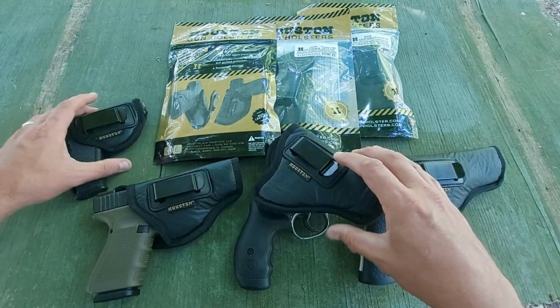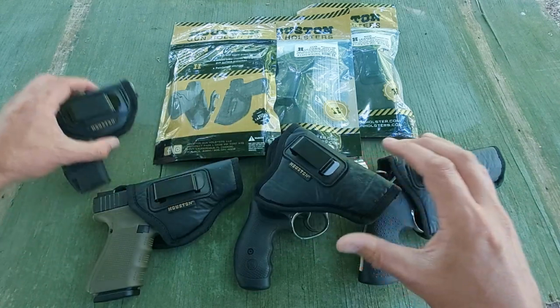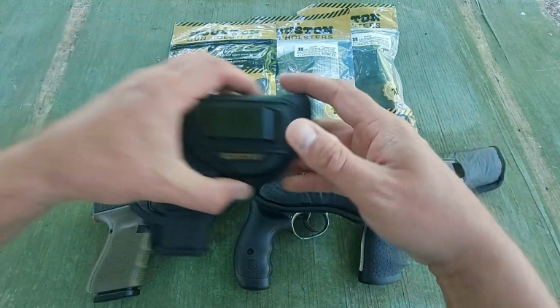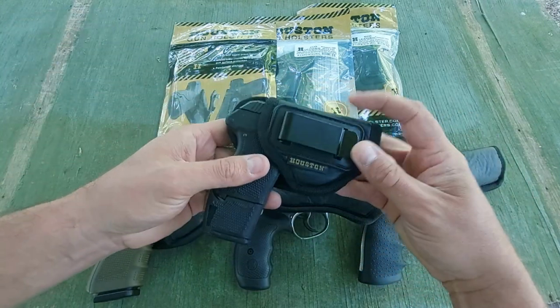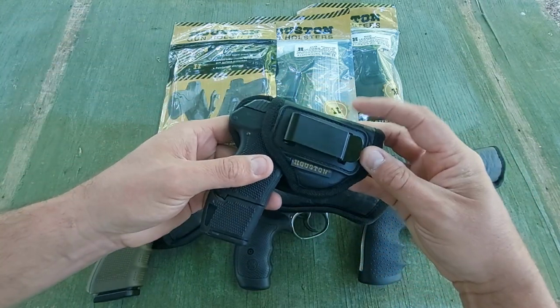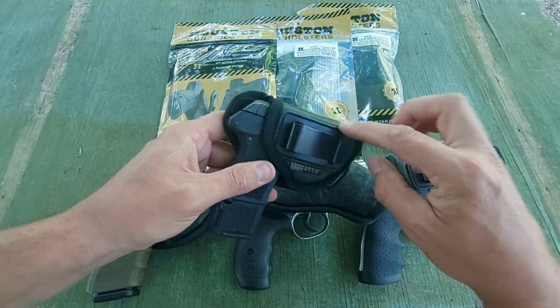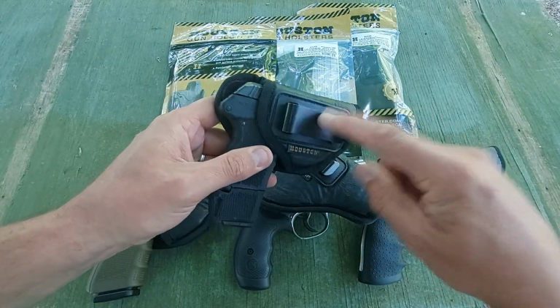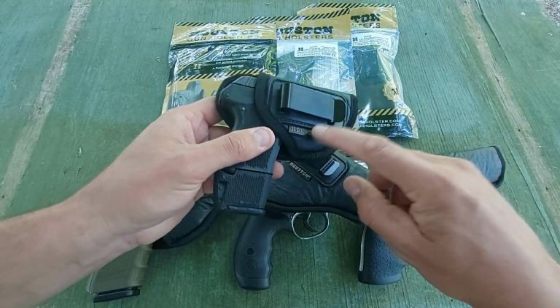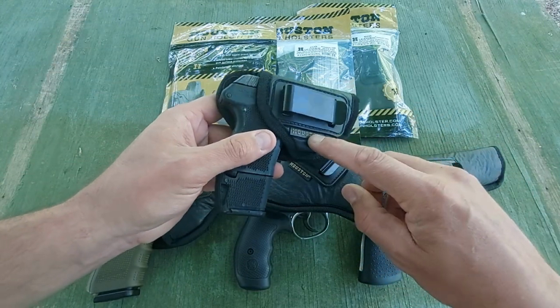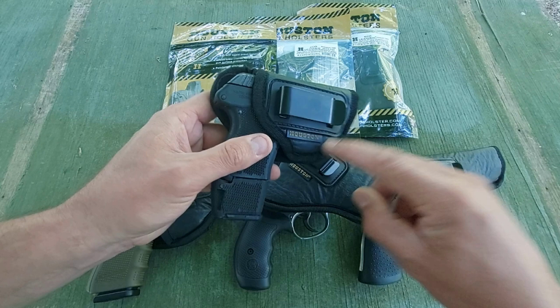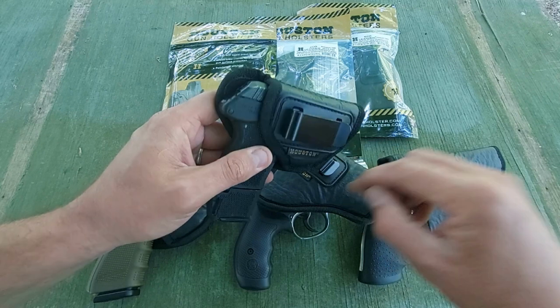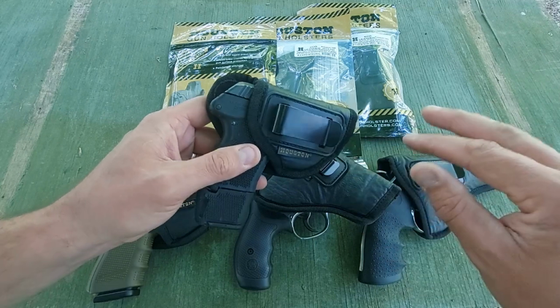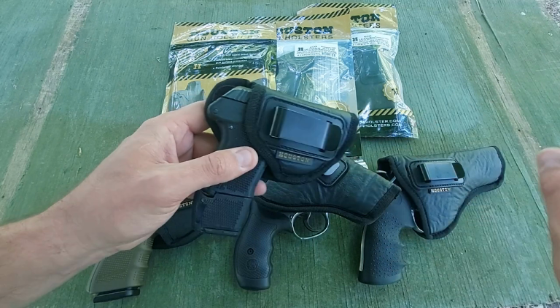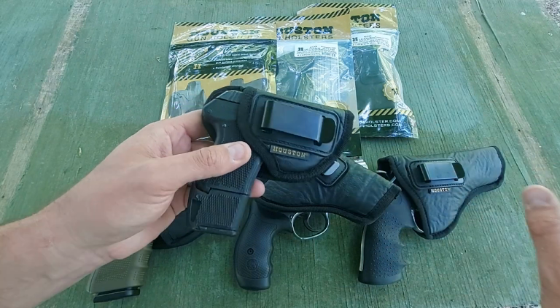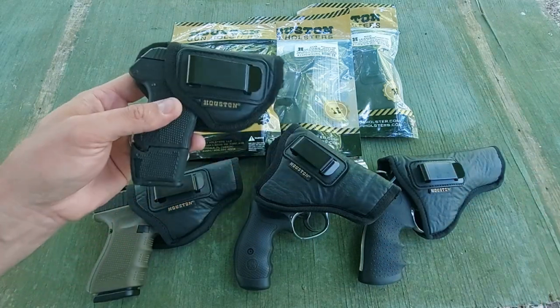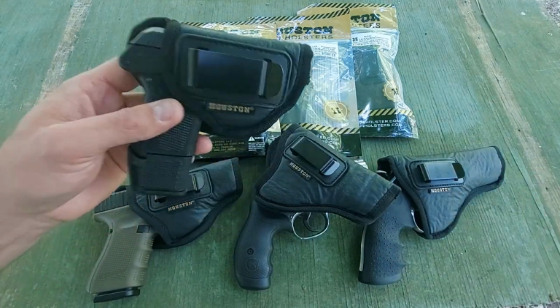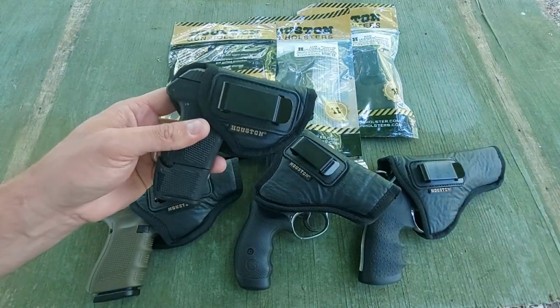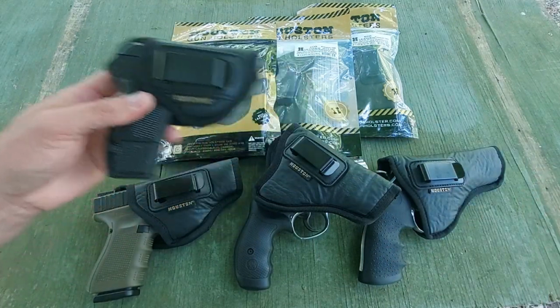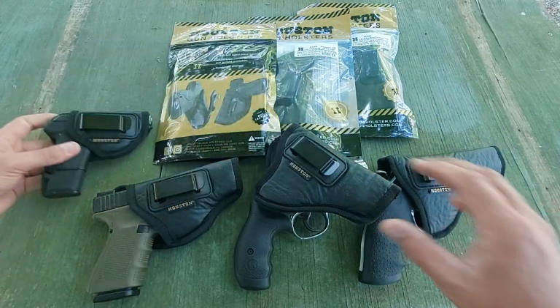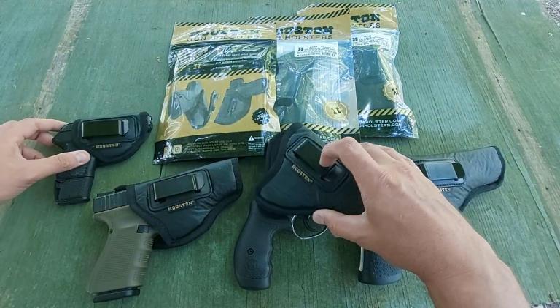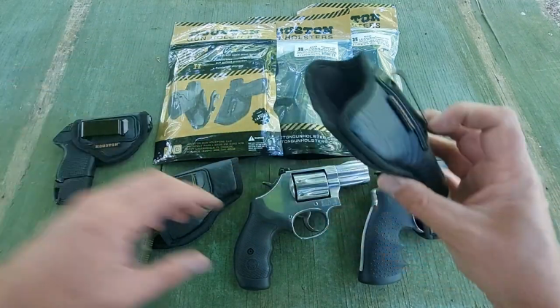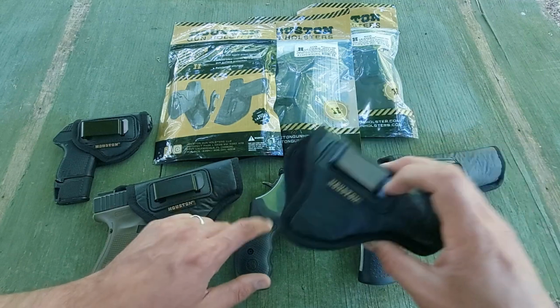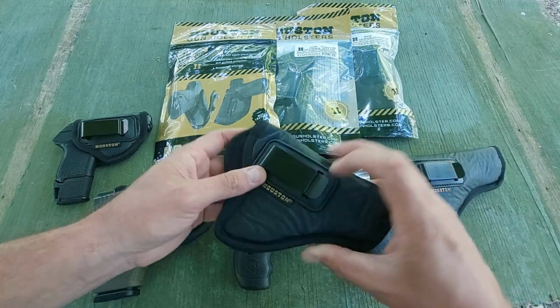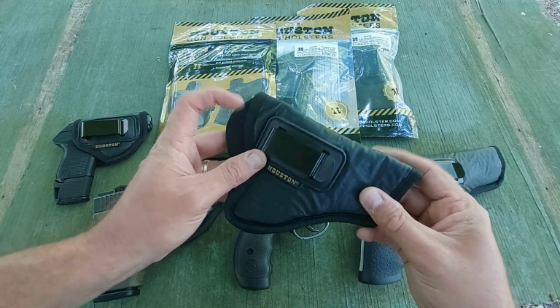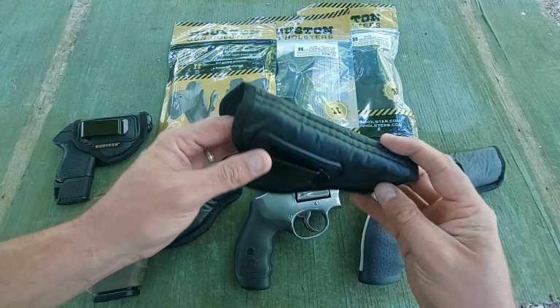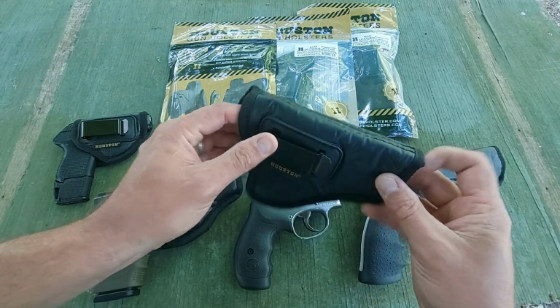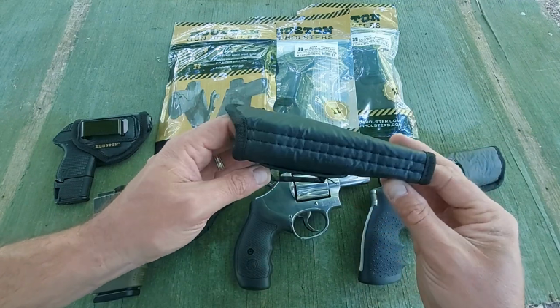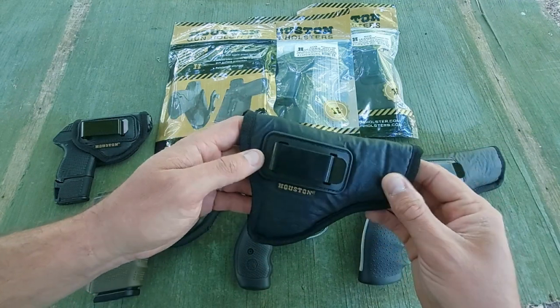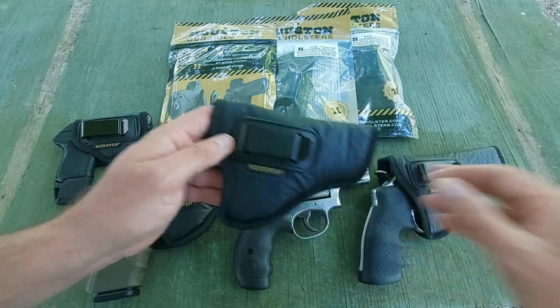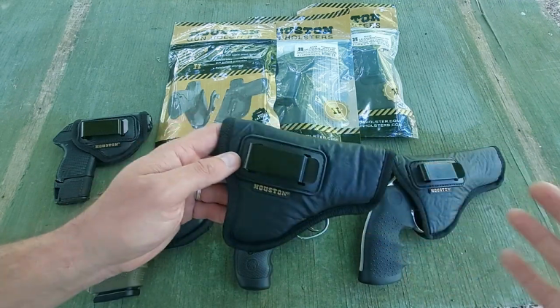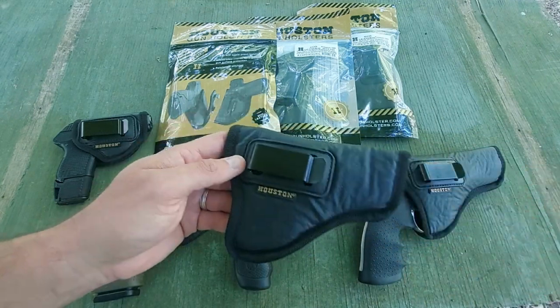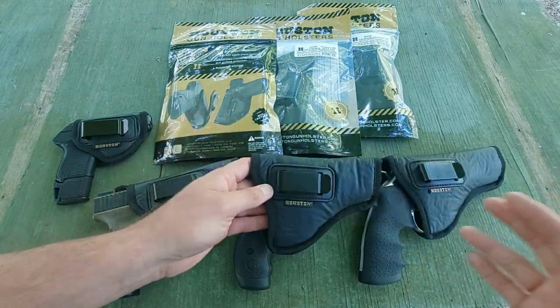I have honestly carried this holster going on two years and have not had a minute's trouble out of it. I've had the holster for the 686 for almost six months now — again, no issues at all.